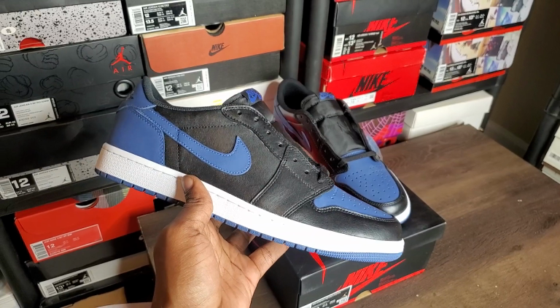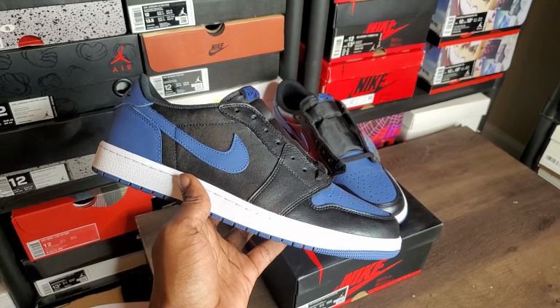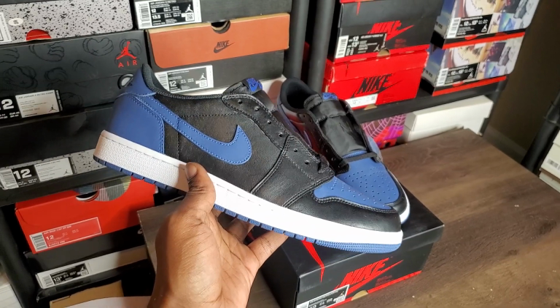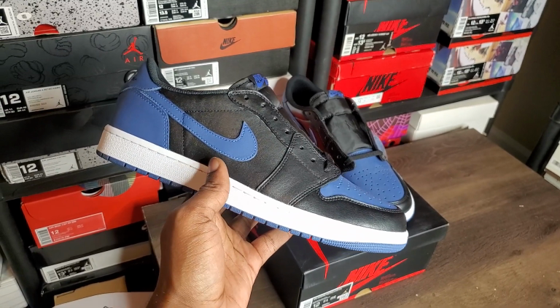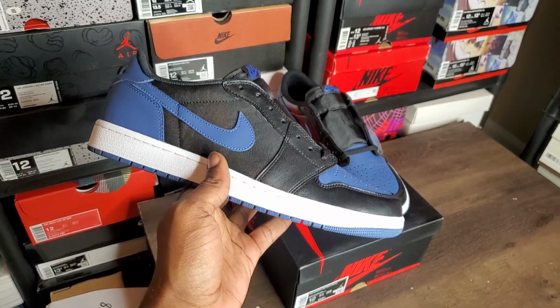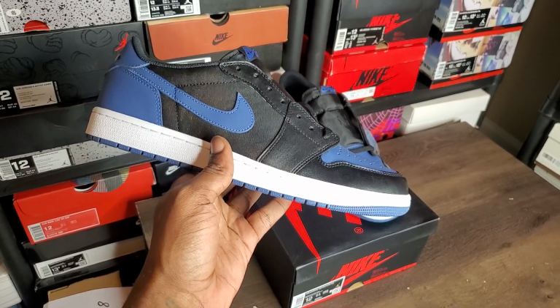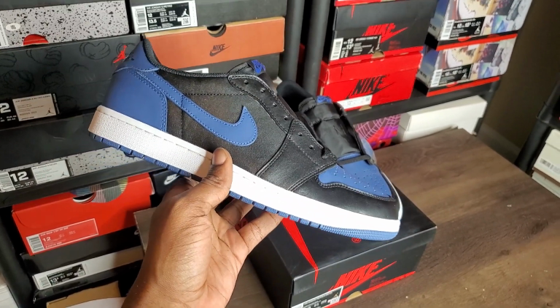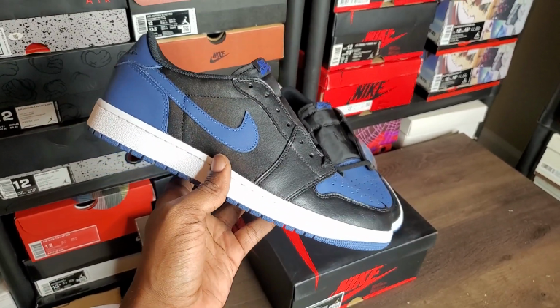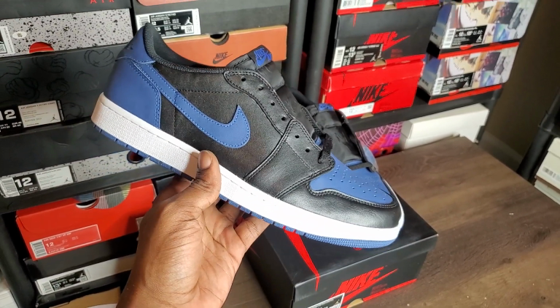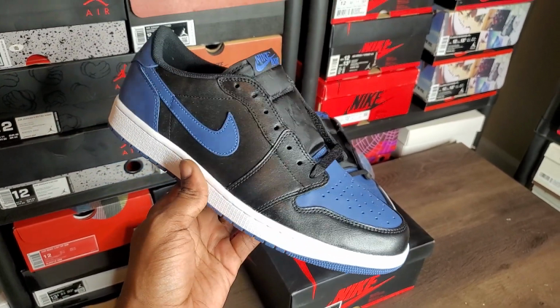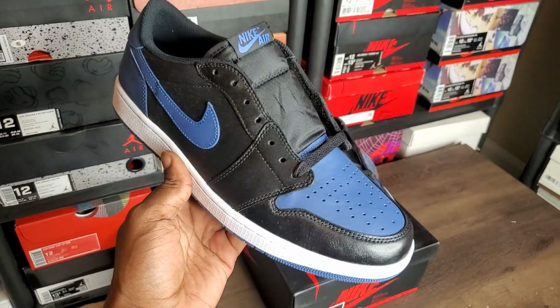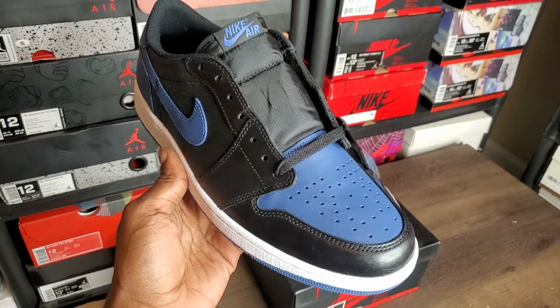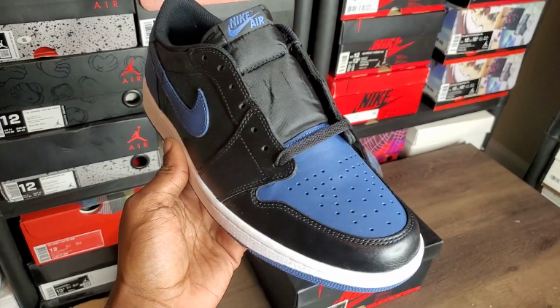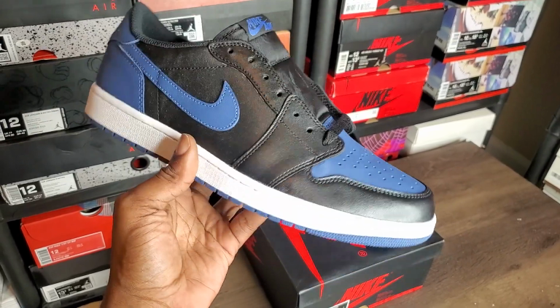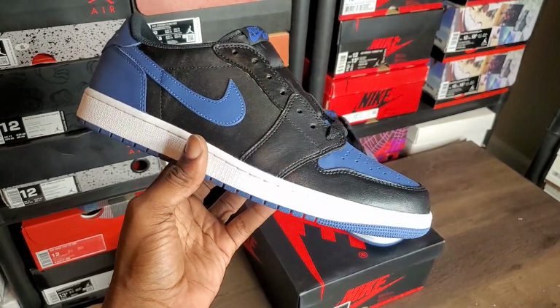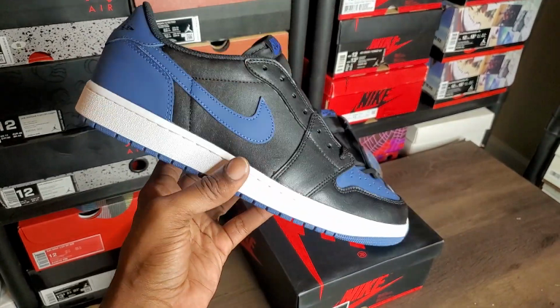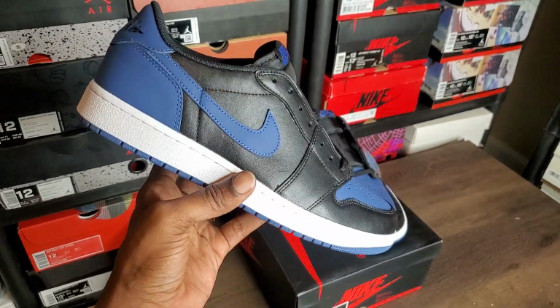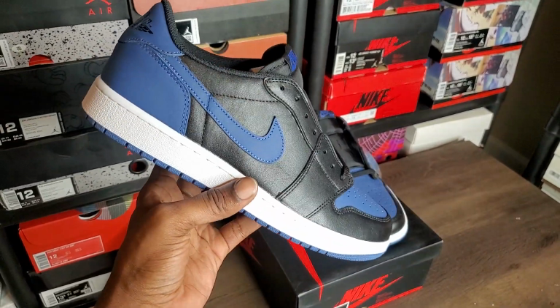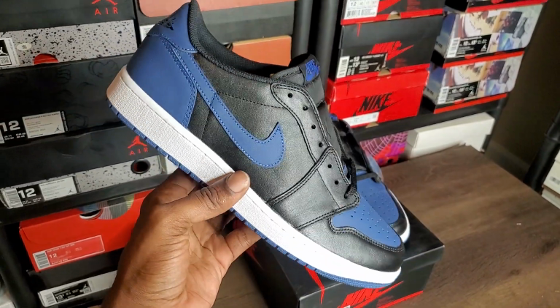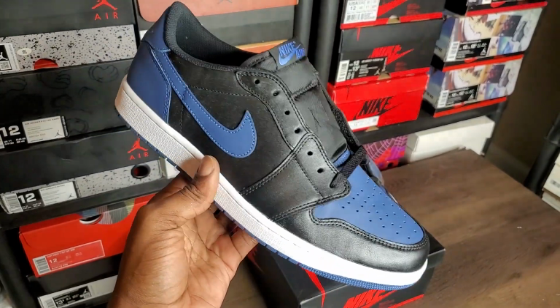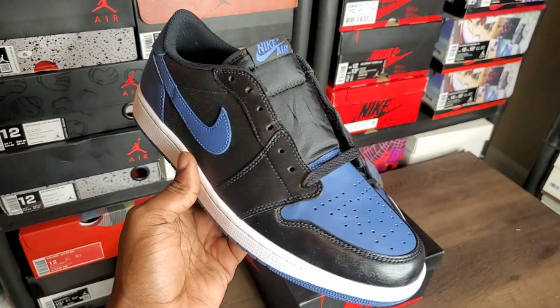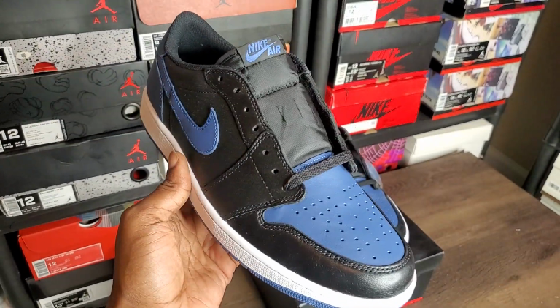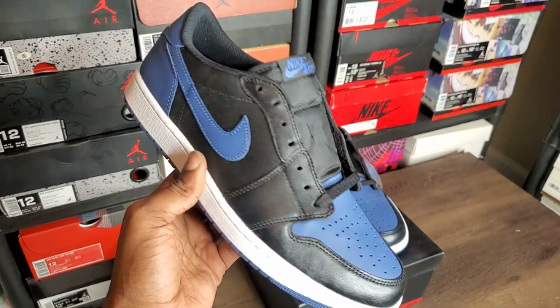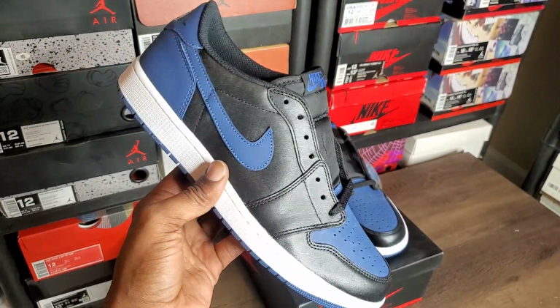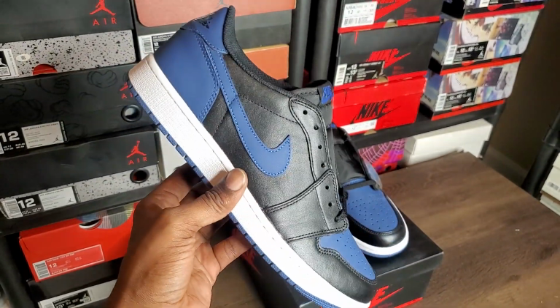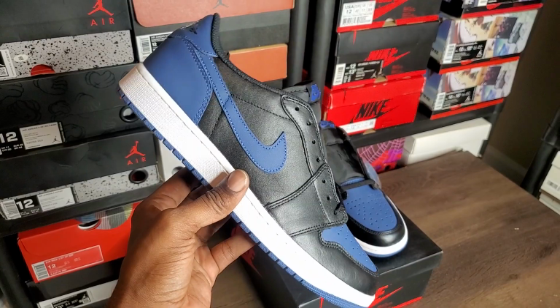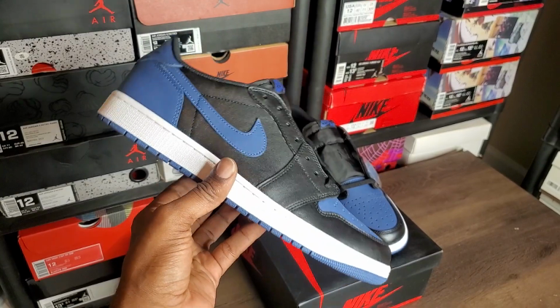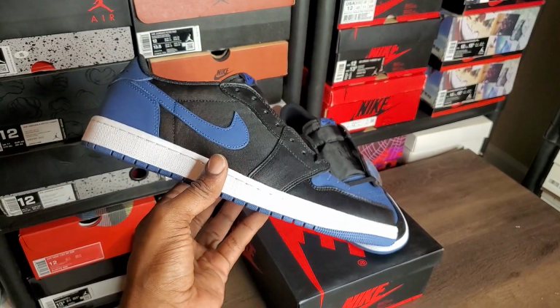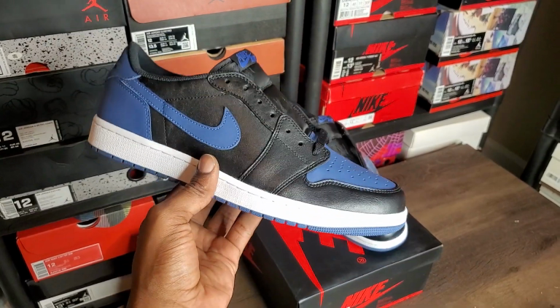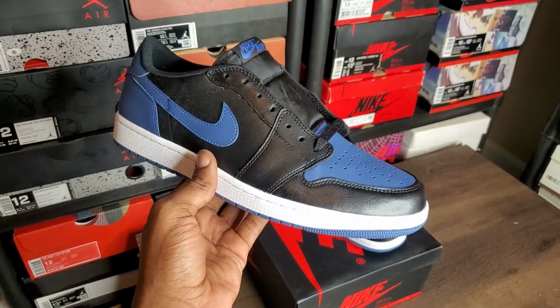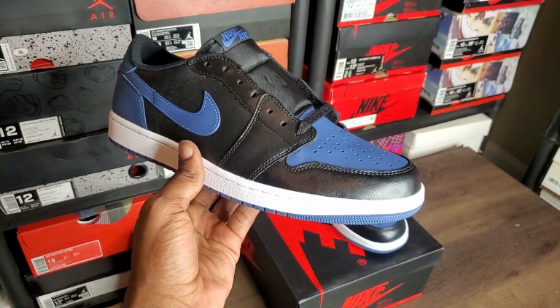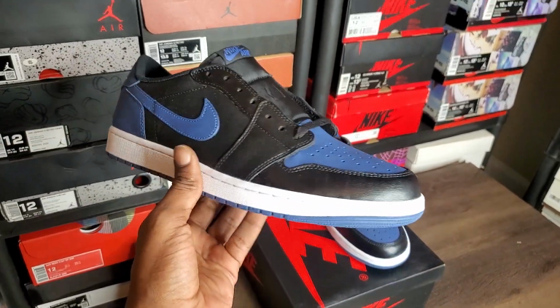What's happening YouTube, it's another retro review. Y'all see what I got — these Jordan 1 Lows on deck, these Mystic Navy shits, or whatever they call them. I call these hell-they're-available shit right now.